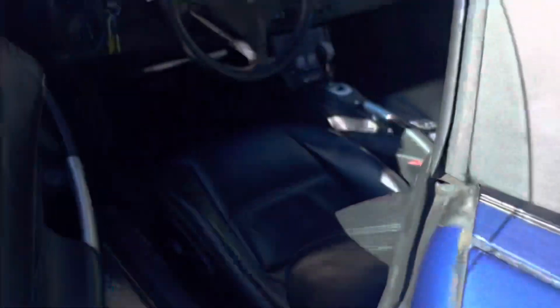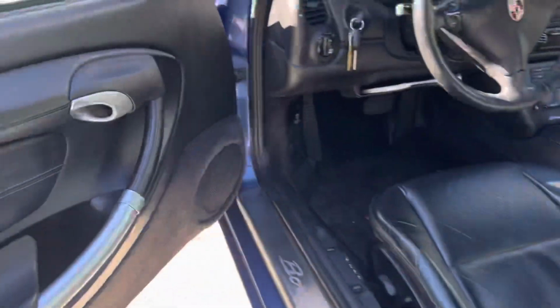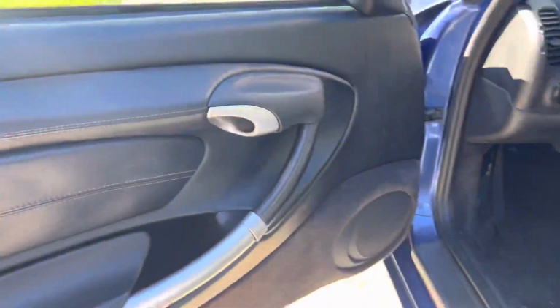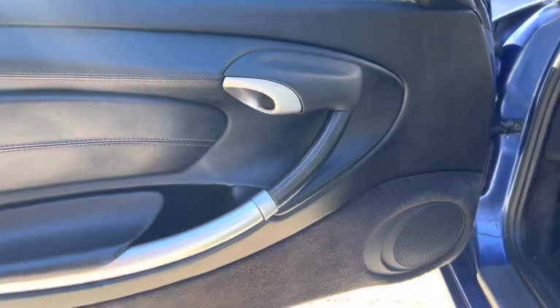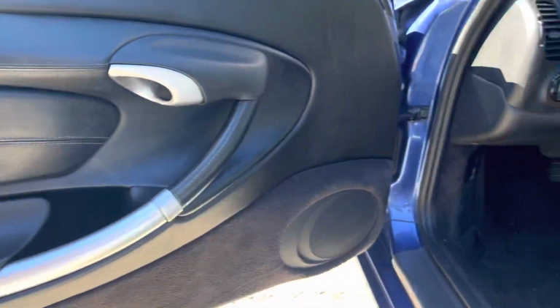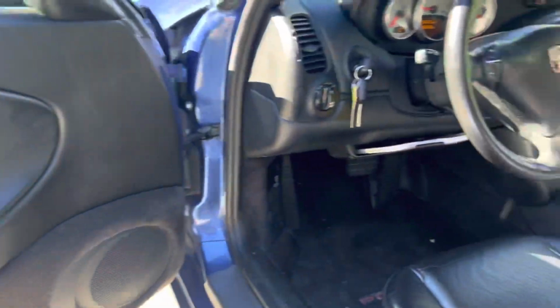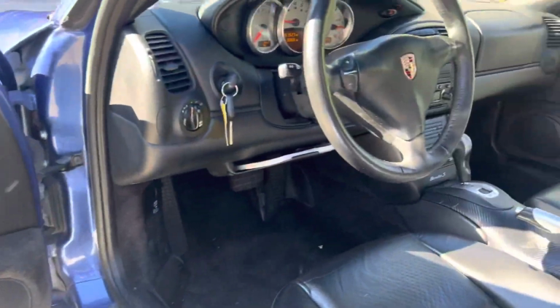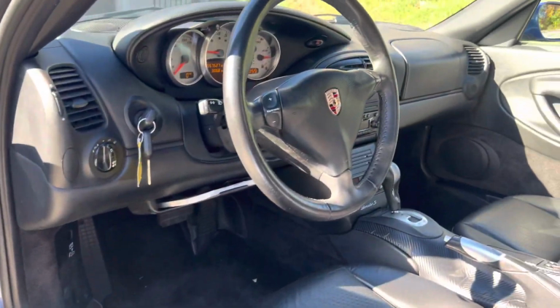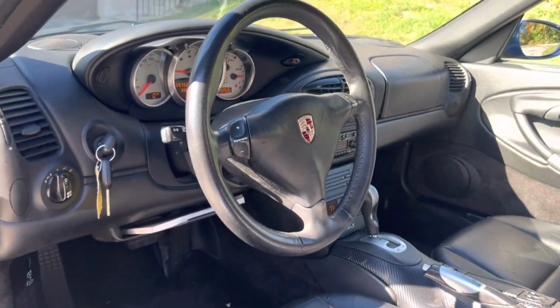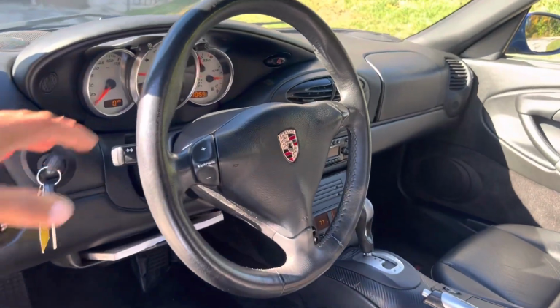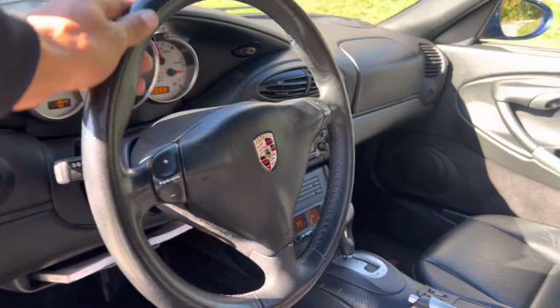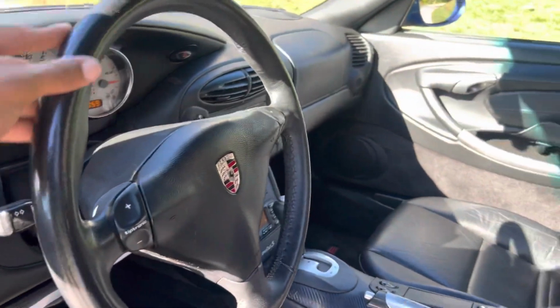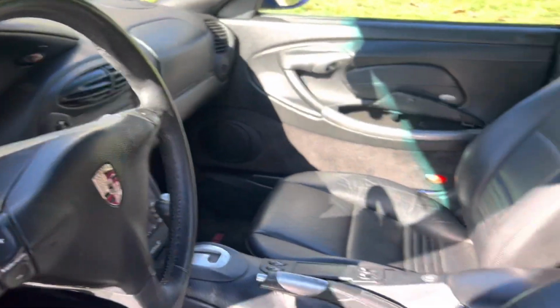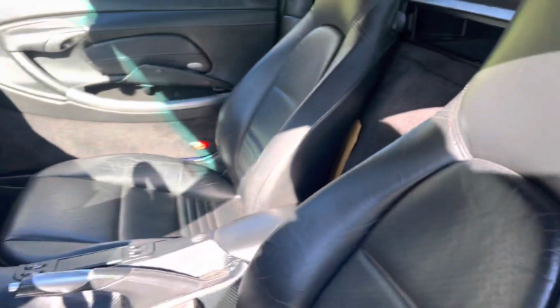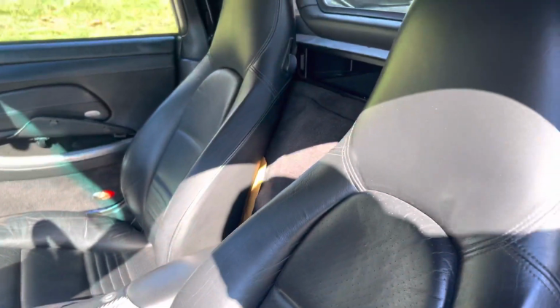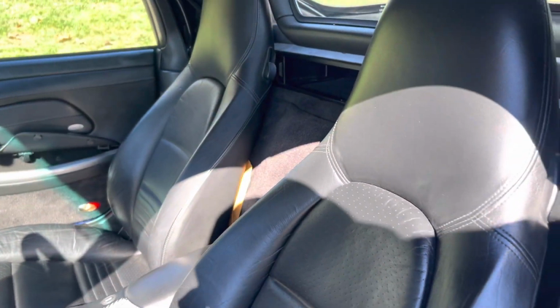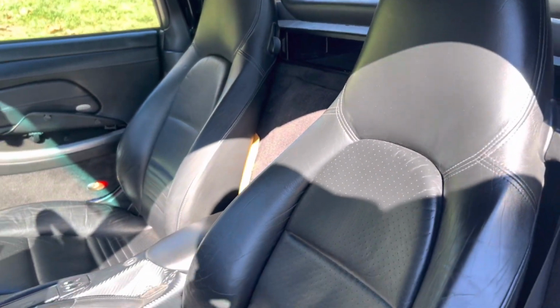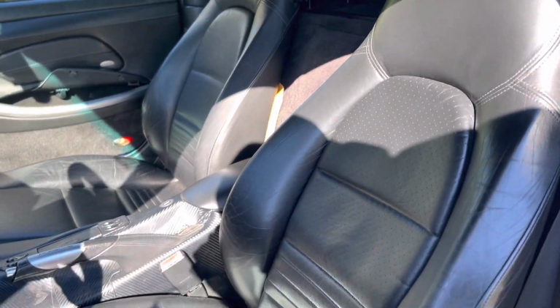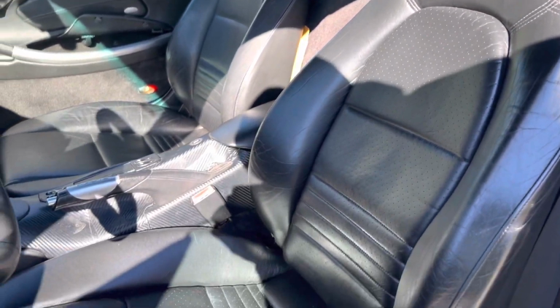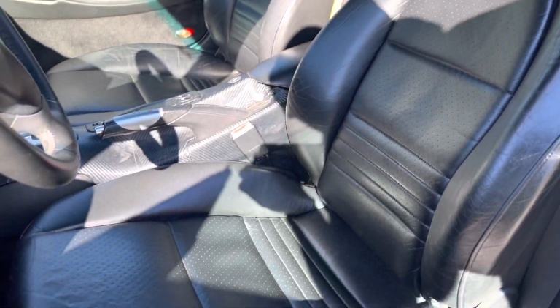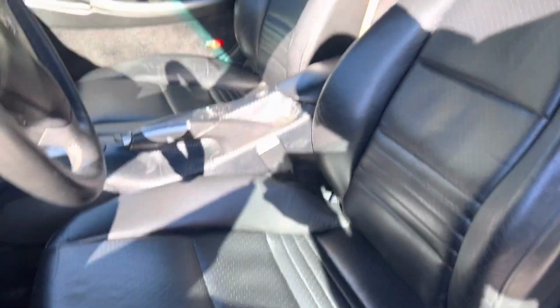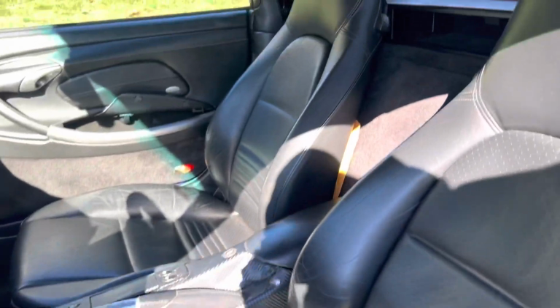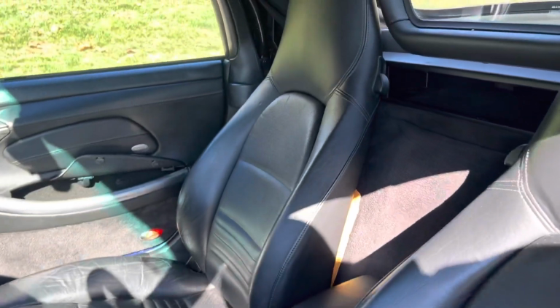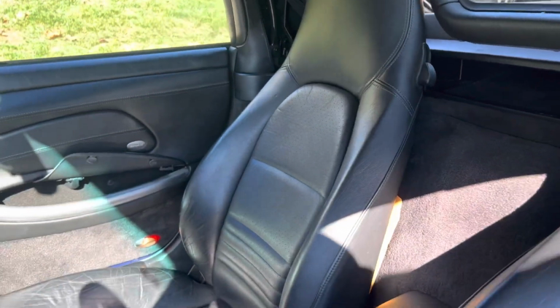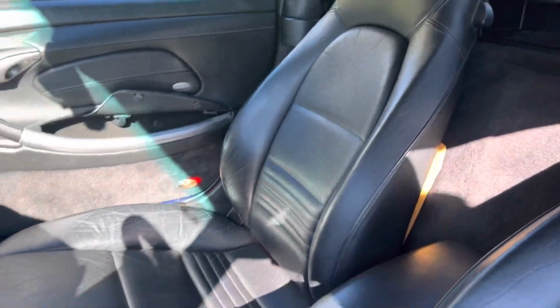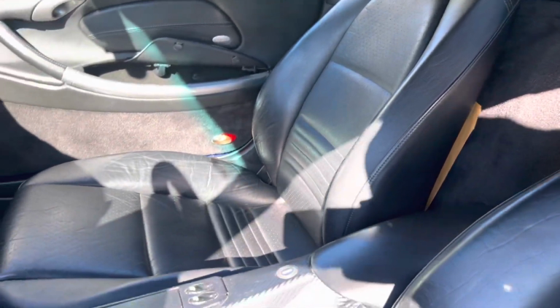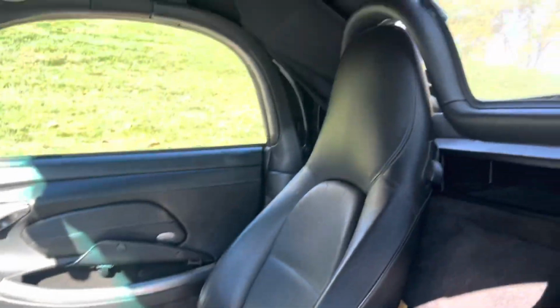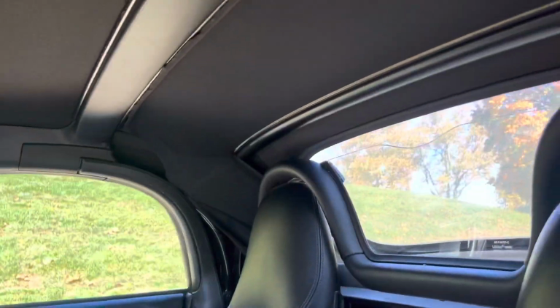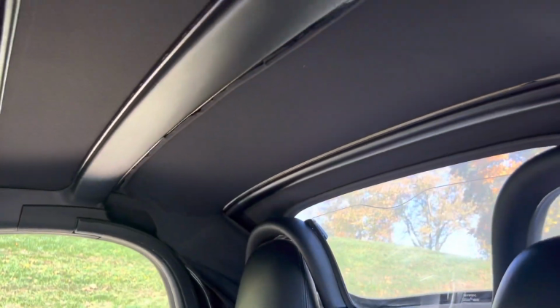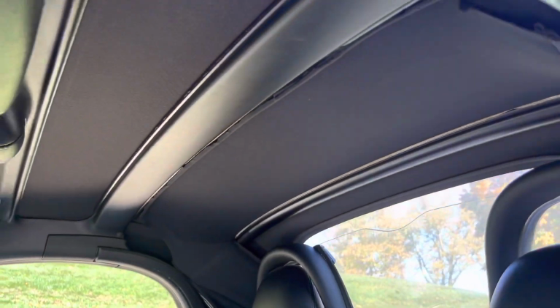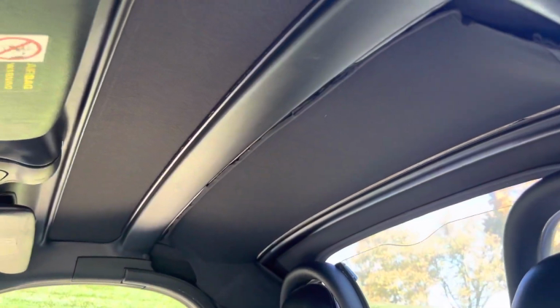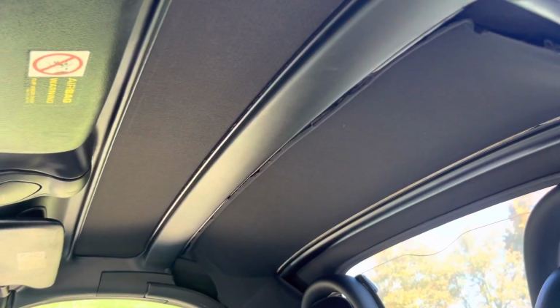Coming into the car, everything is nice and clean, well kept. The steering wheel has light wear. Bolsters are nice on here, very well kept up on both sides. The roof in here is also clean.